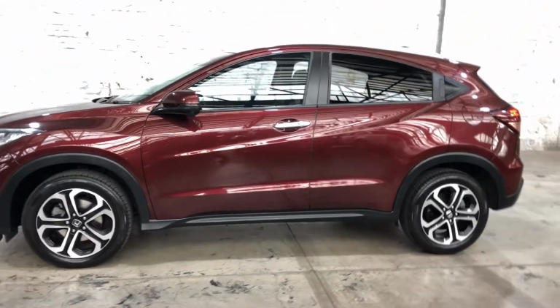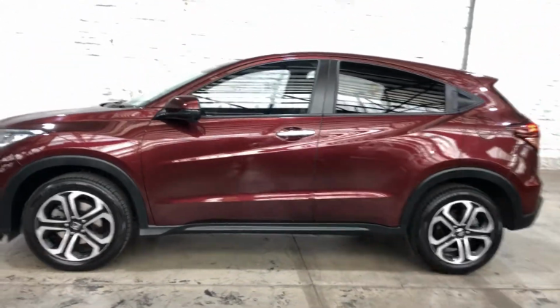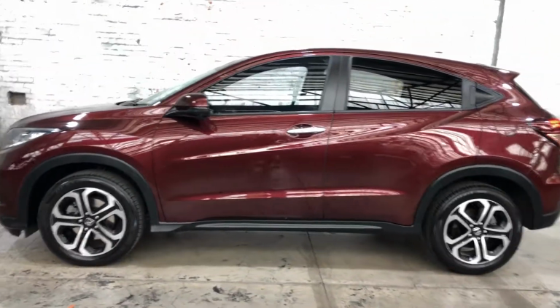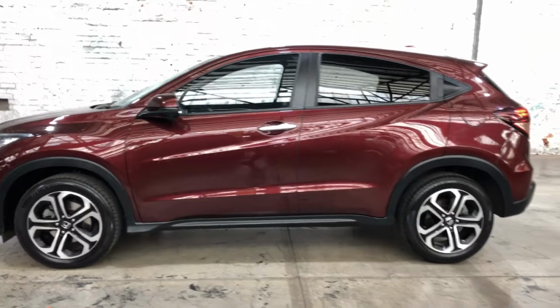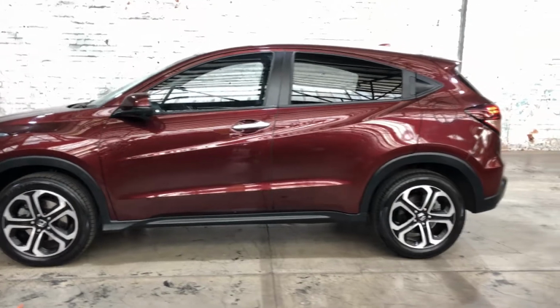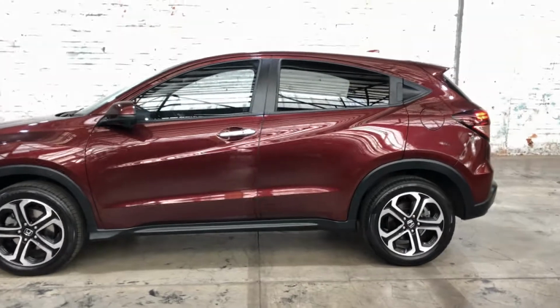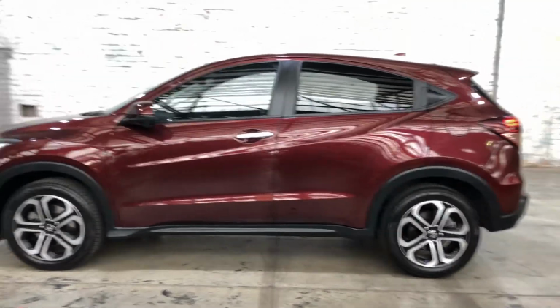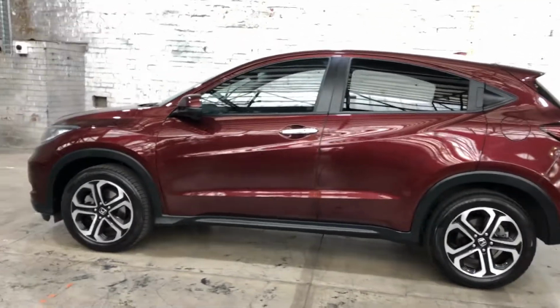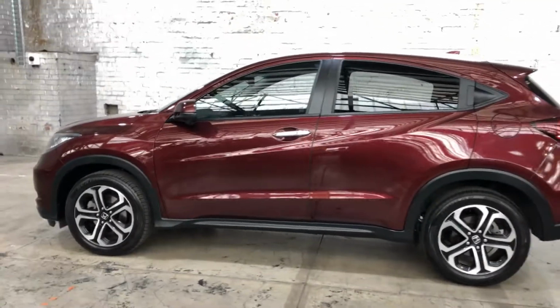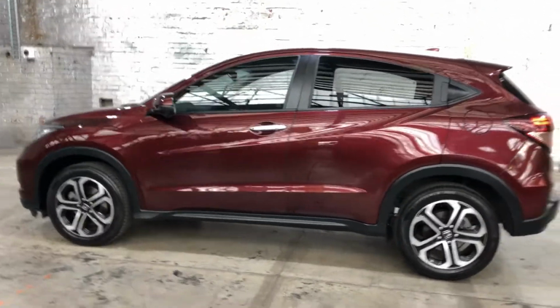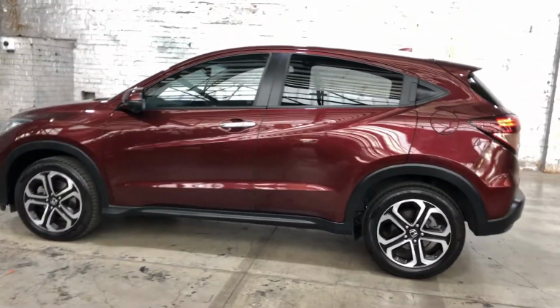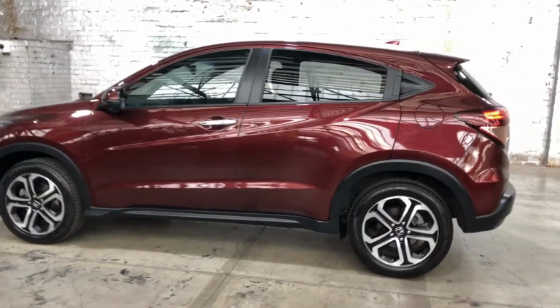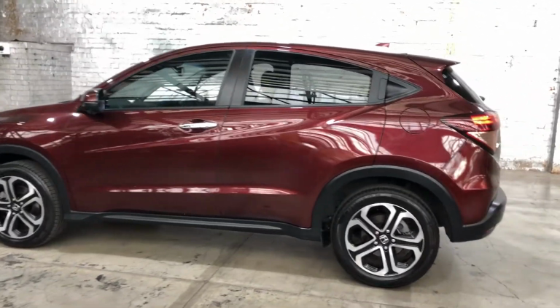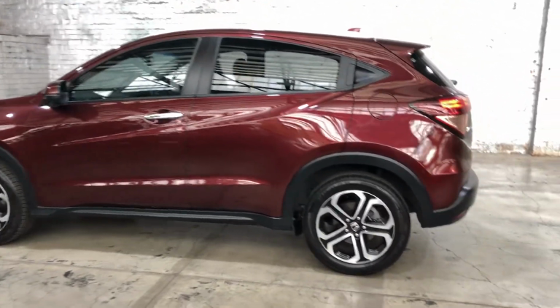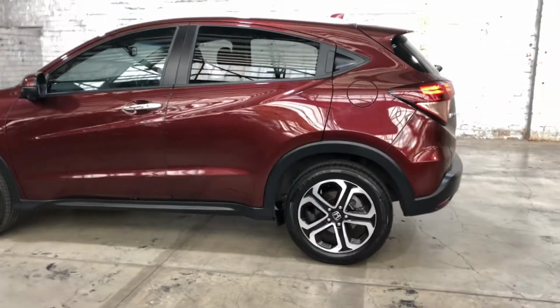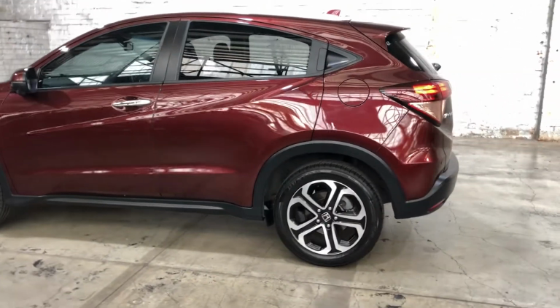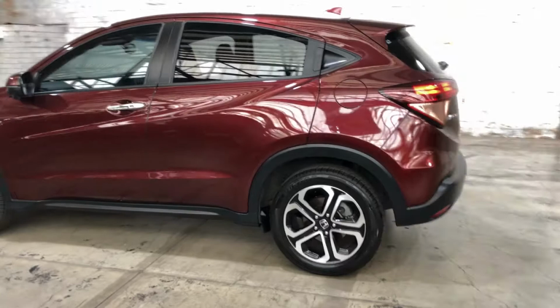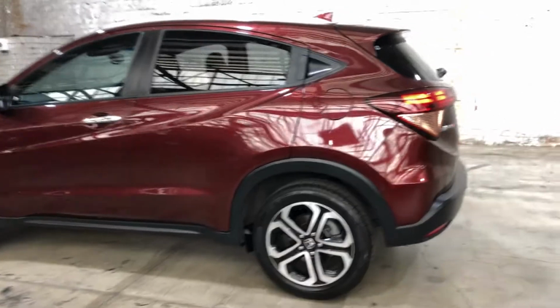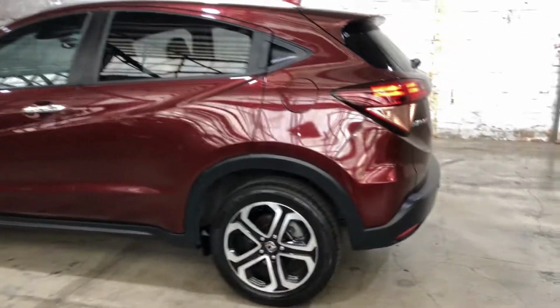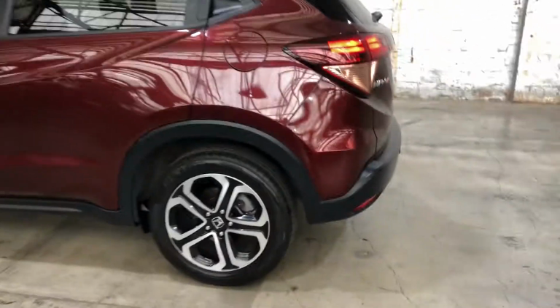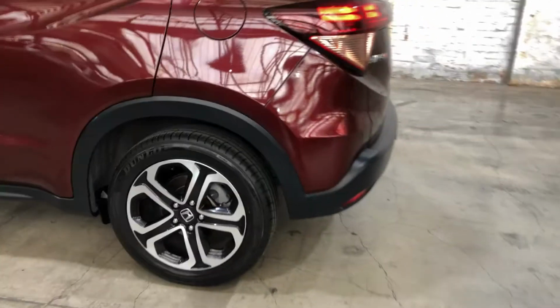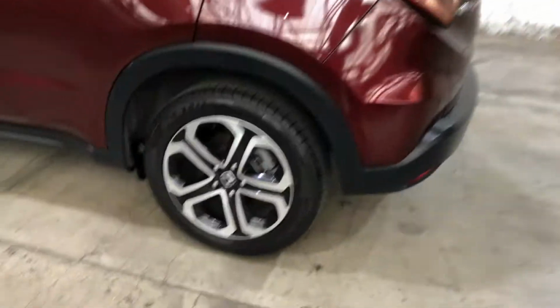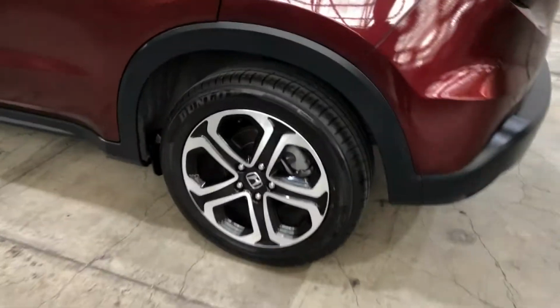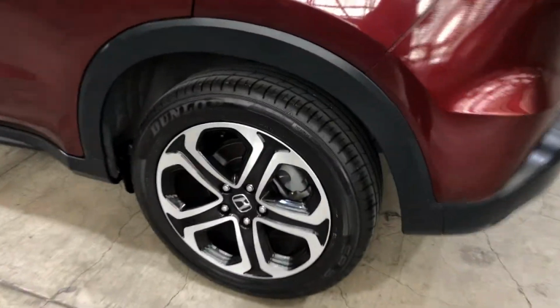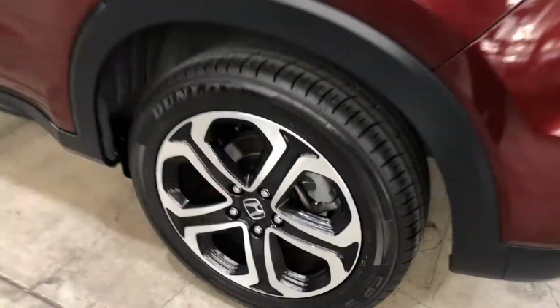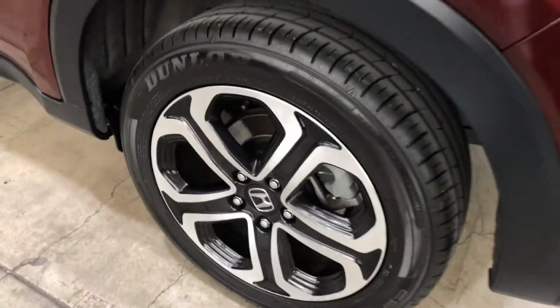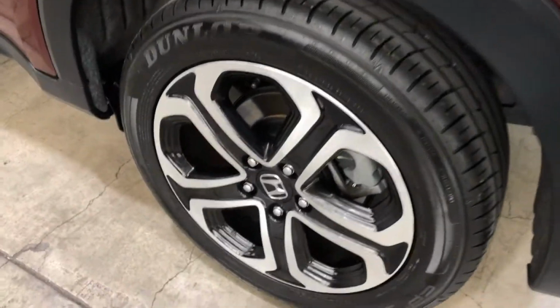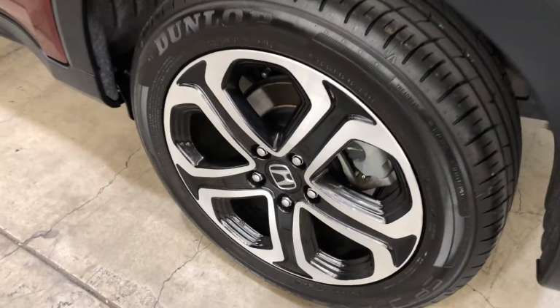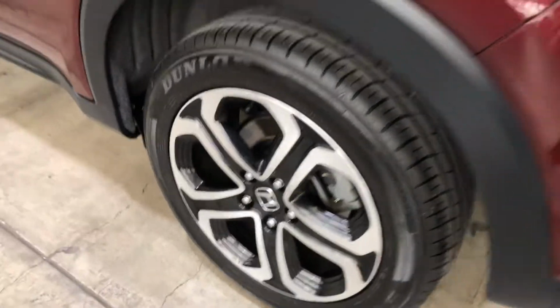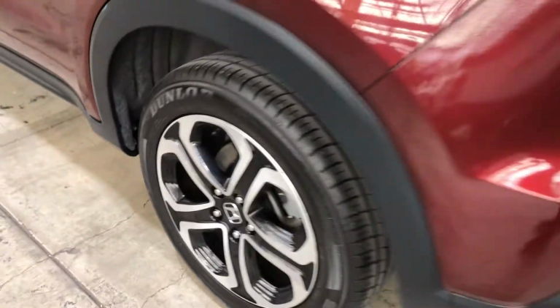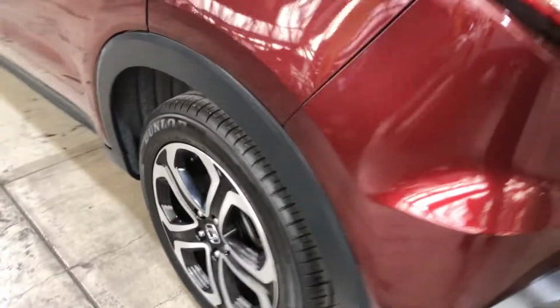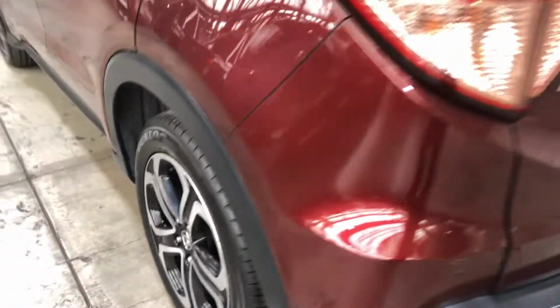This car is powered by a 1.8 litre four-cylinder engine and has a fuel efficiency of 6.9 litres per 100 kilometres. It comes with 17-inch alloy rims with plenty of tread on all four tyres.